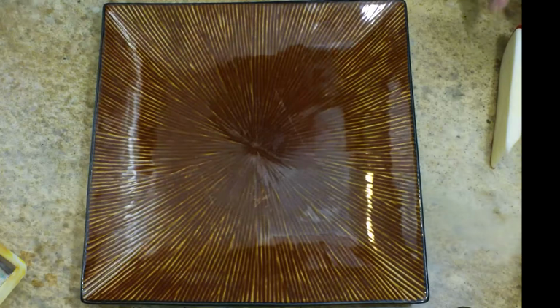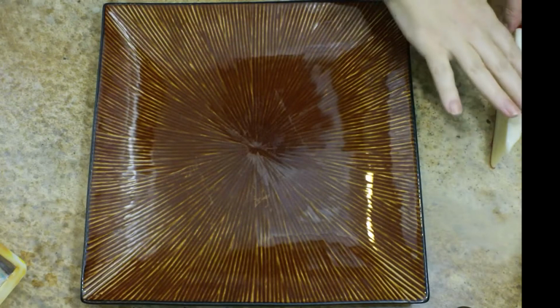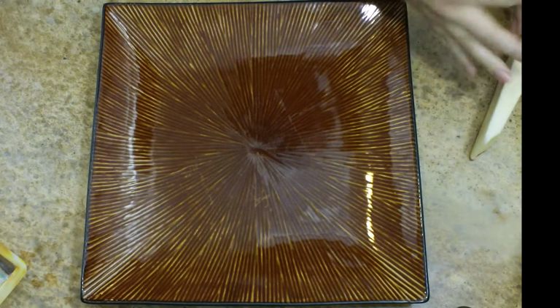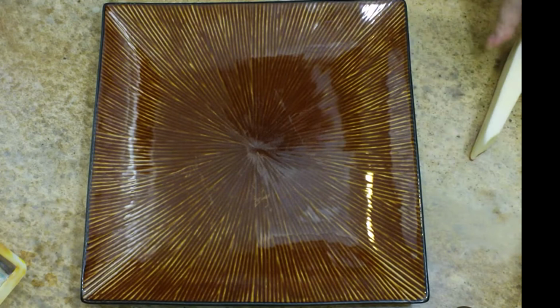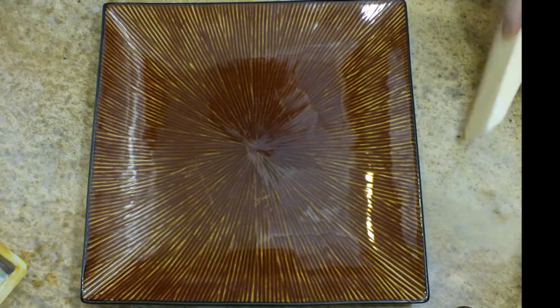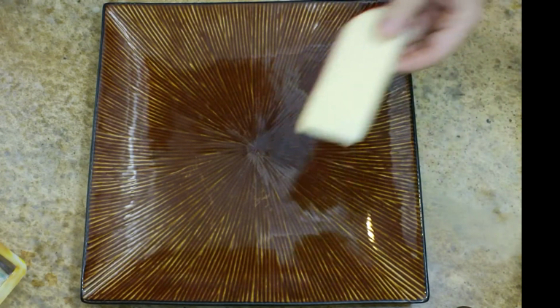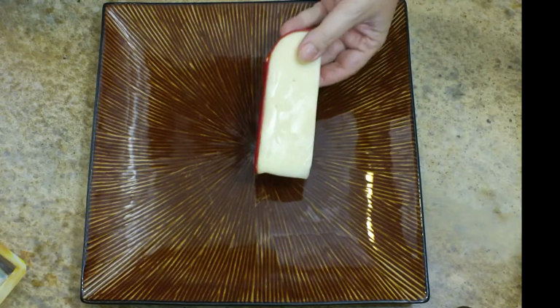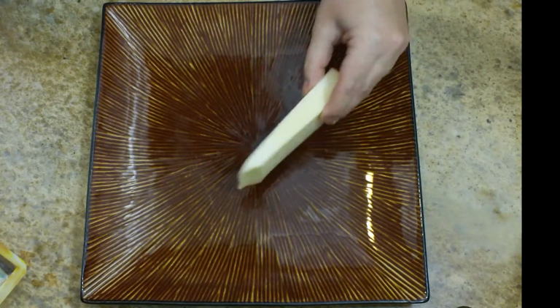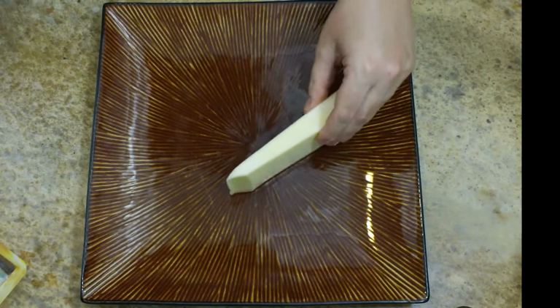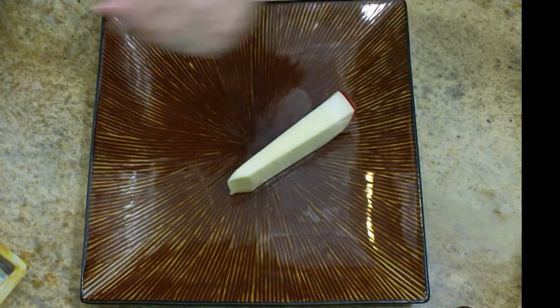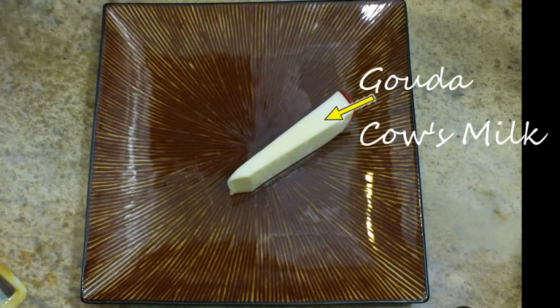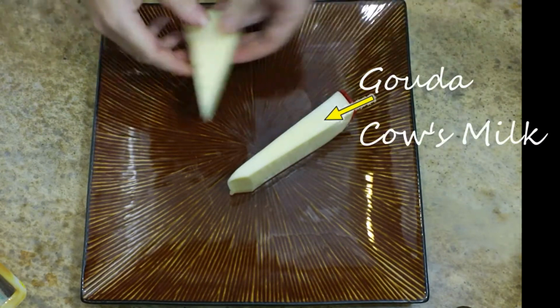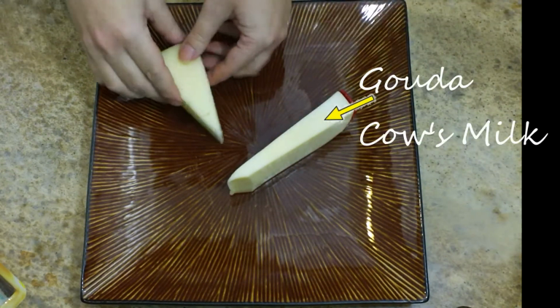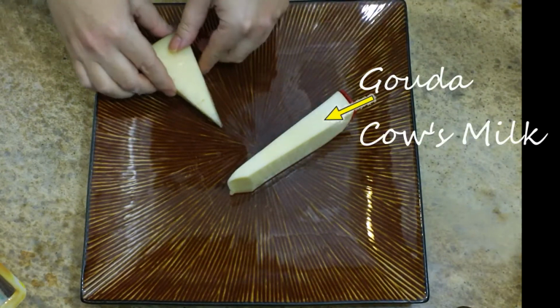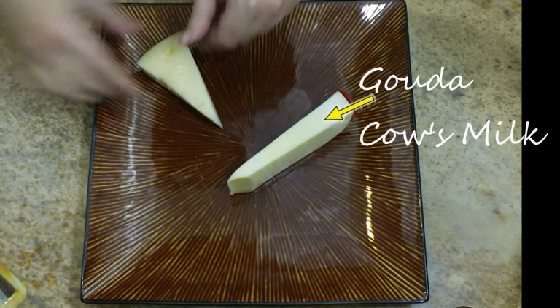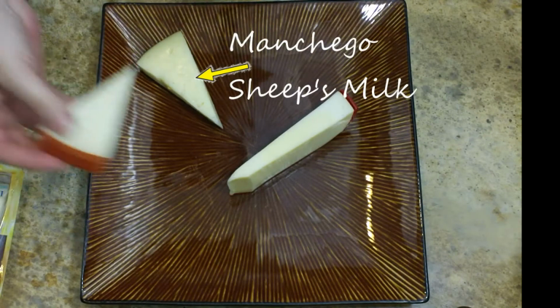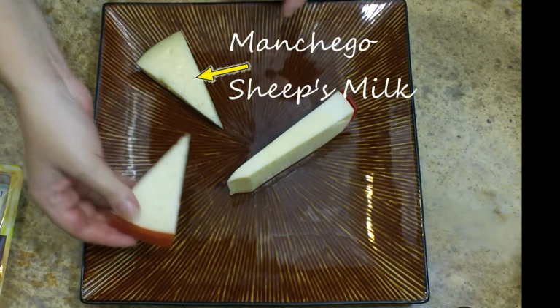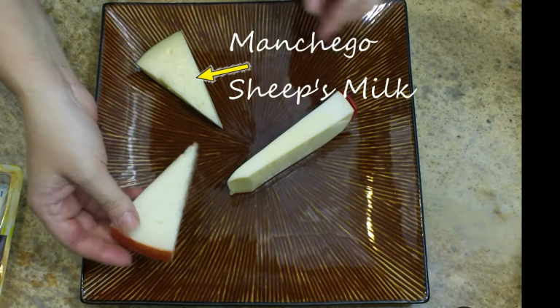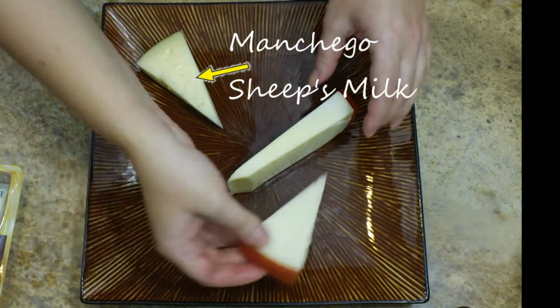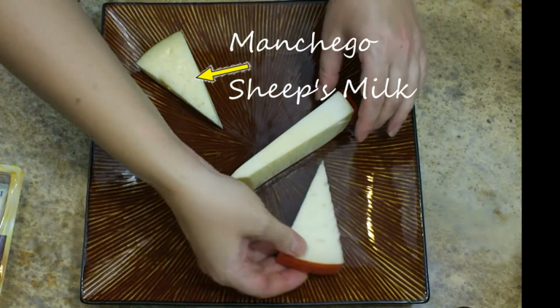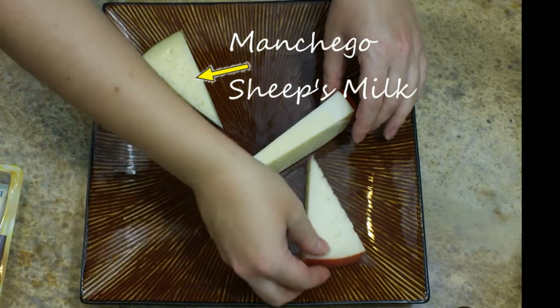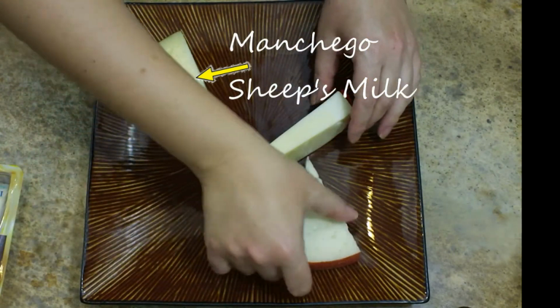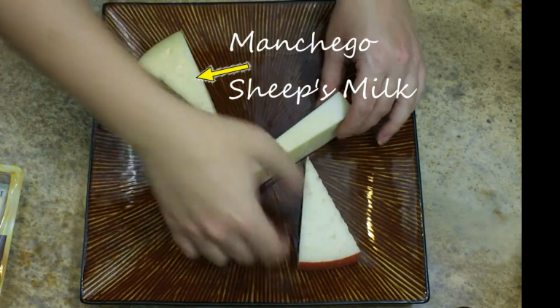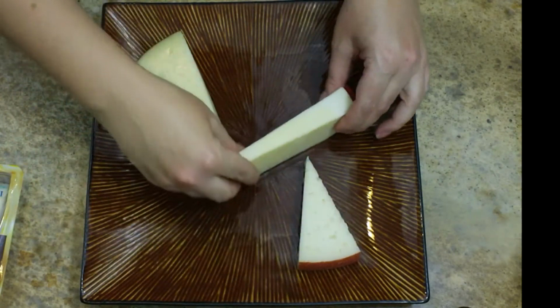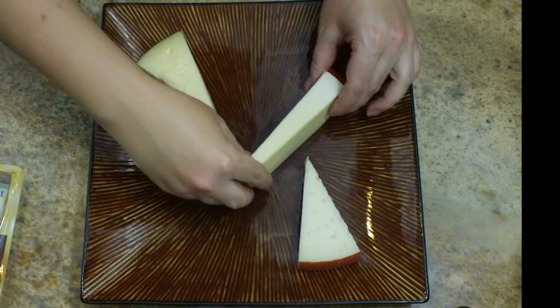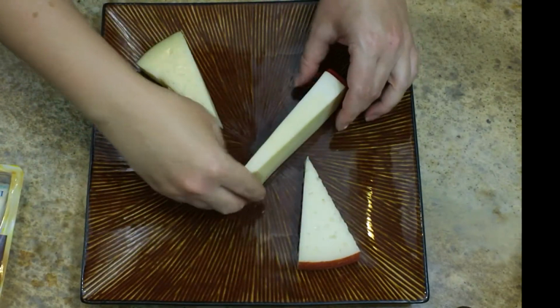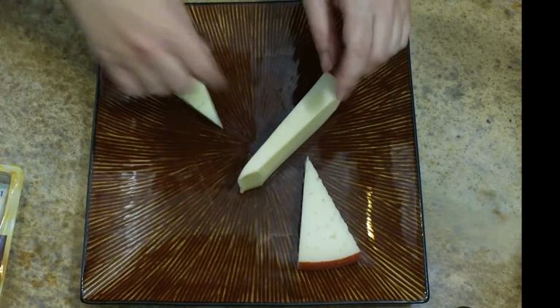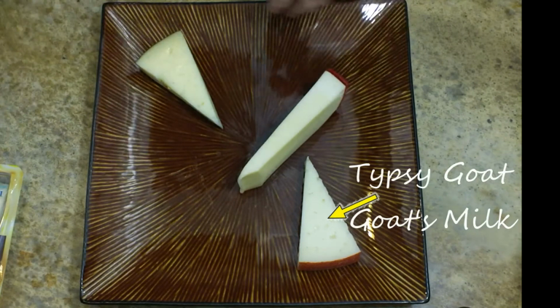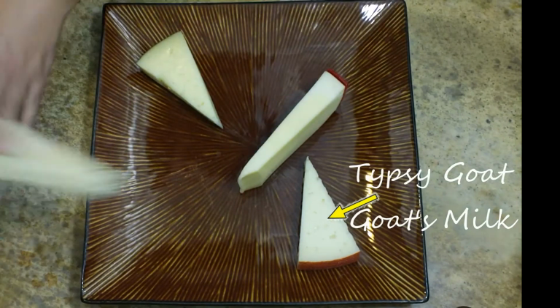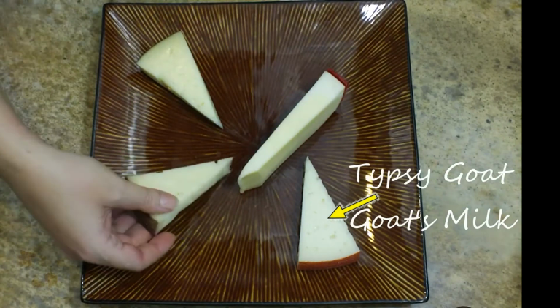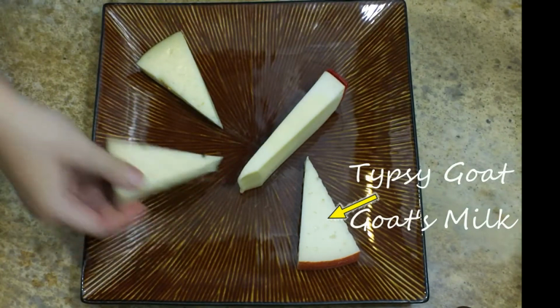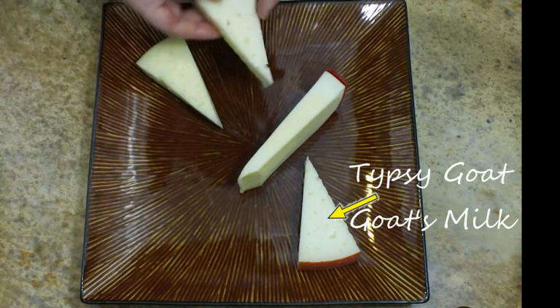I like to start off first by putting all of my larger pieces onto the plate. In this case, that's my cheese. When I'm choosing what kind of cheese I want to use, I like to use a variety. Here I'm using sheep's milk, goat milk, and a cow milk cheese to give me my variety.